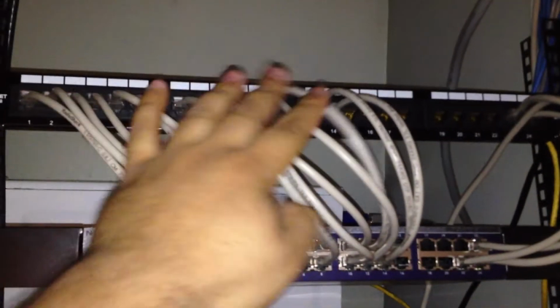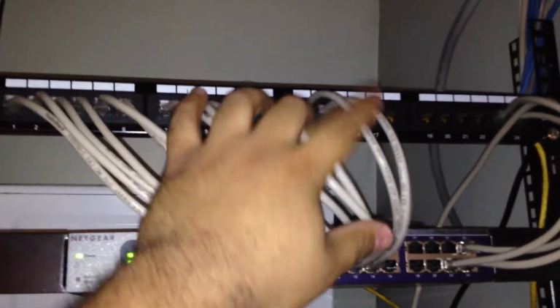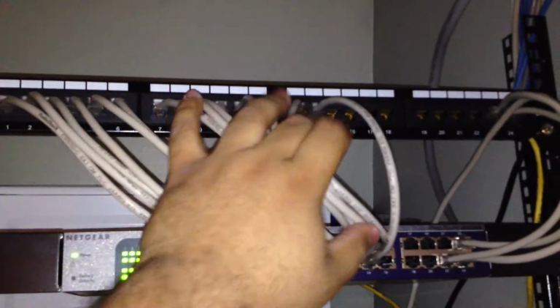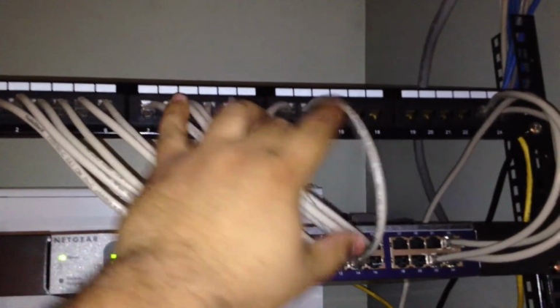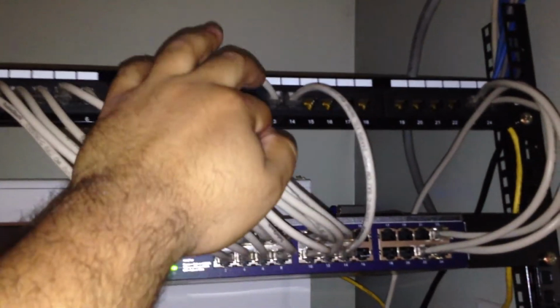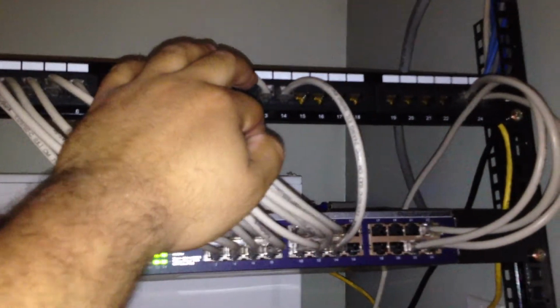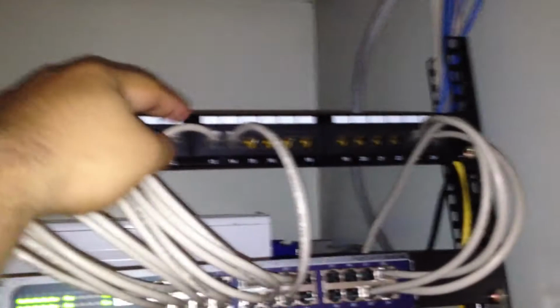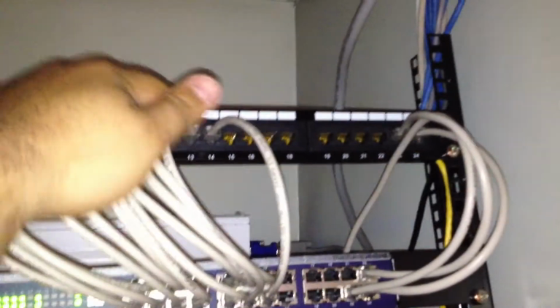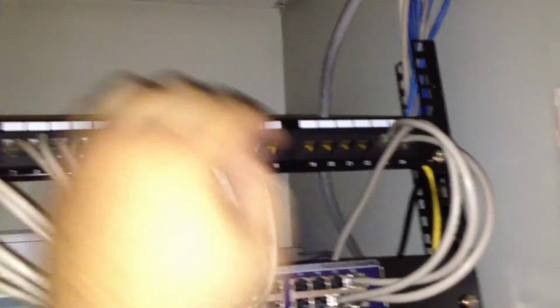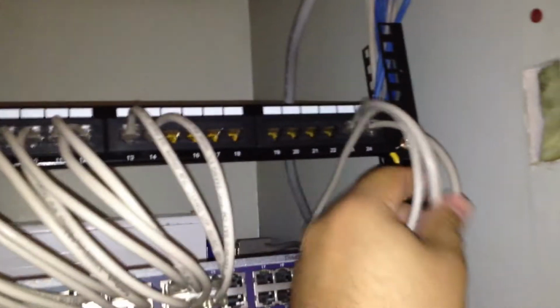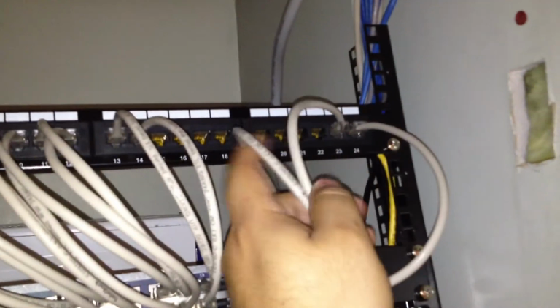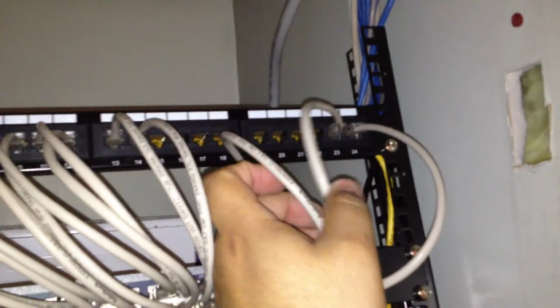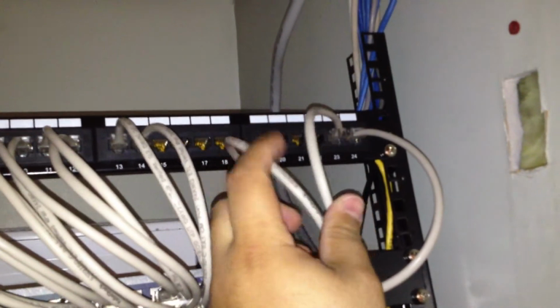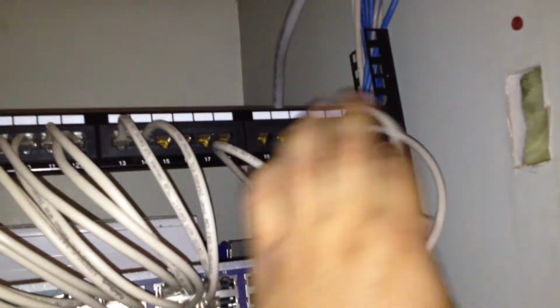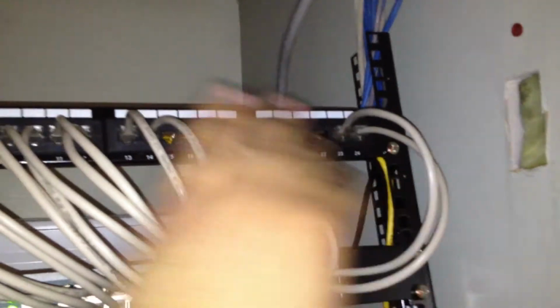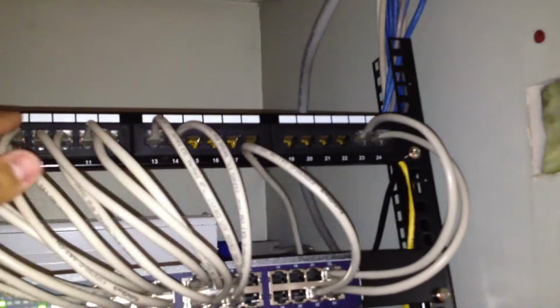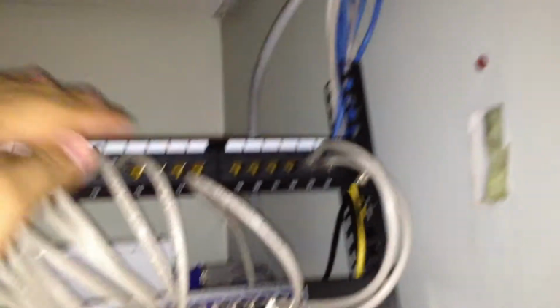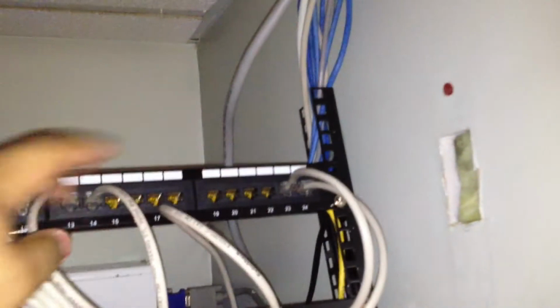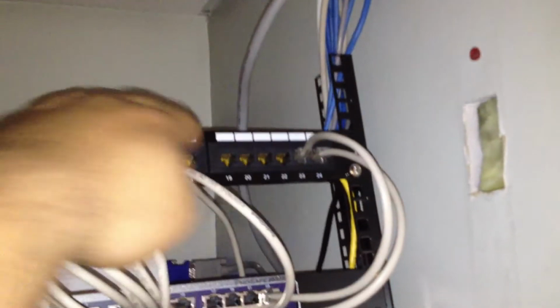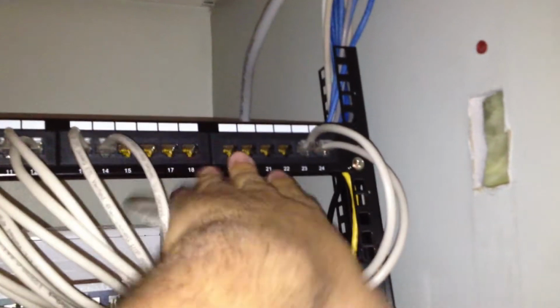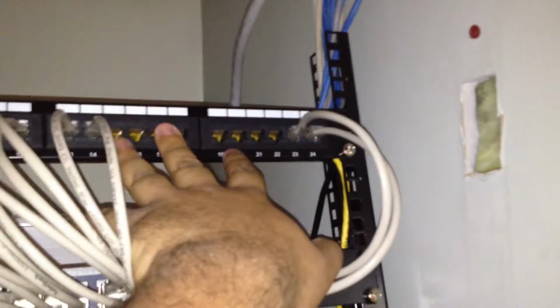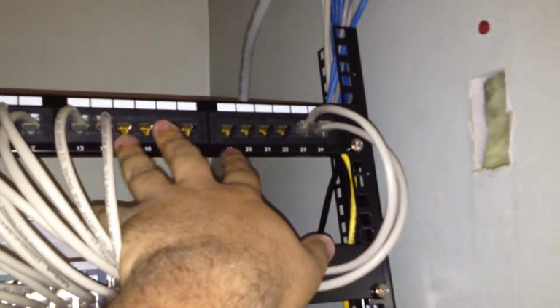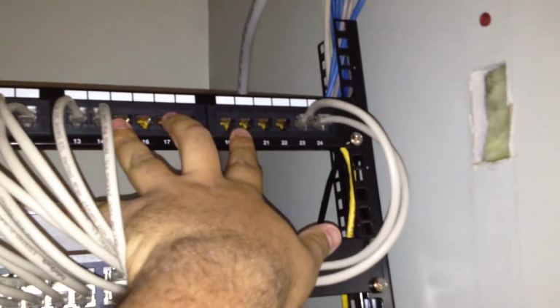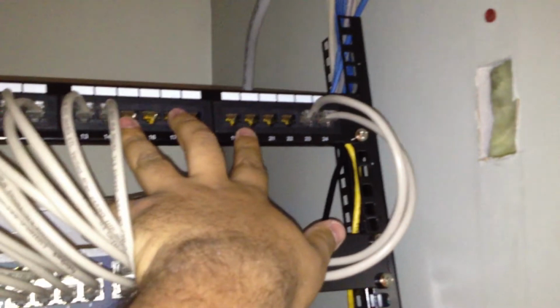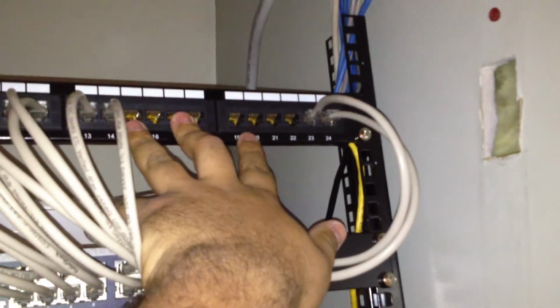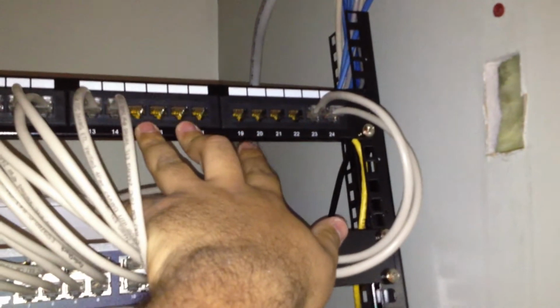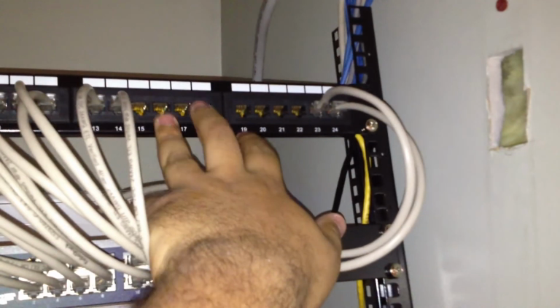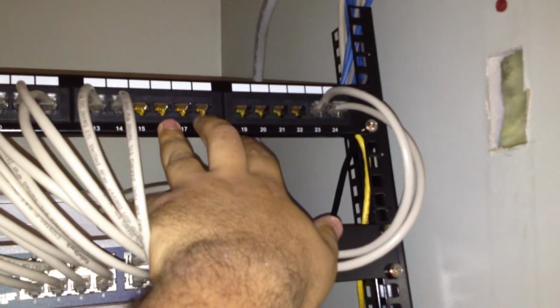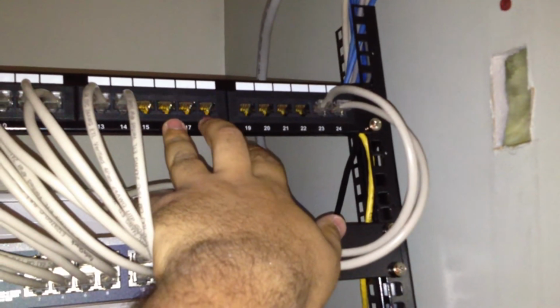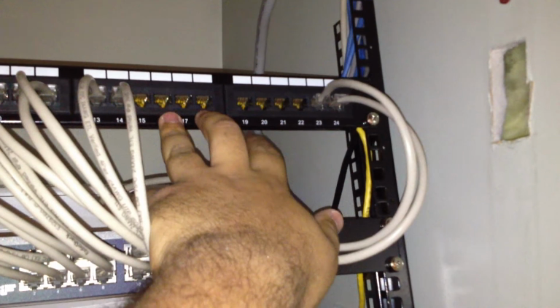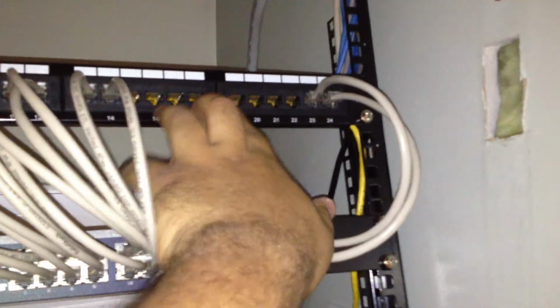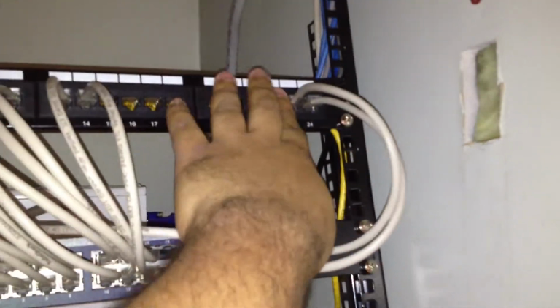So right now I have about 16 ports in use, and I still have some left — in case I want to install more computers, I still have eight left.